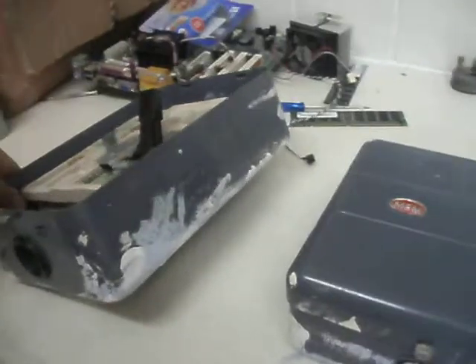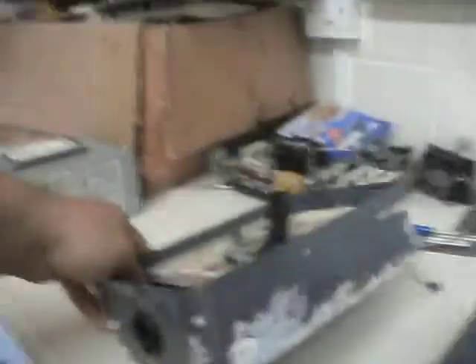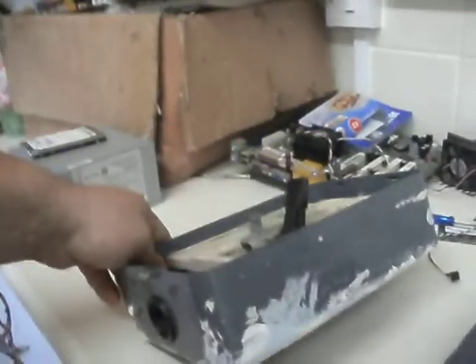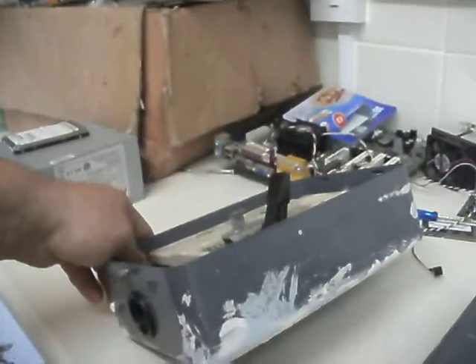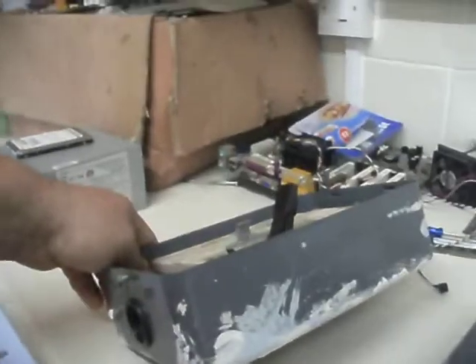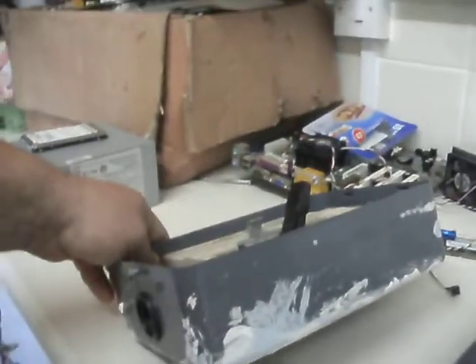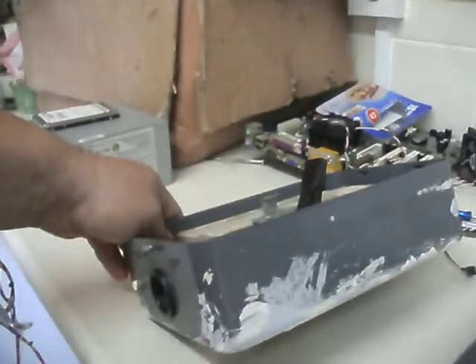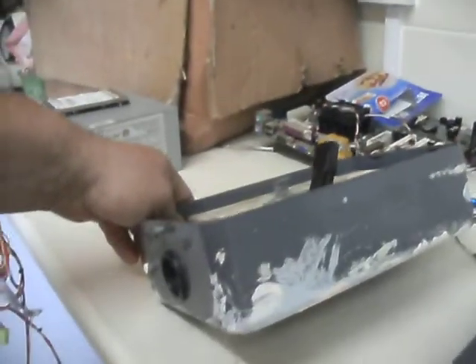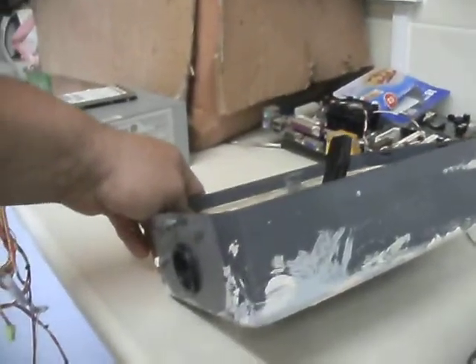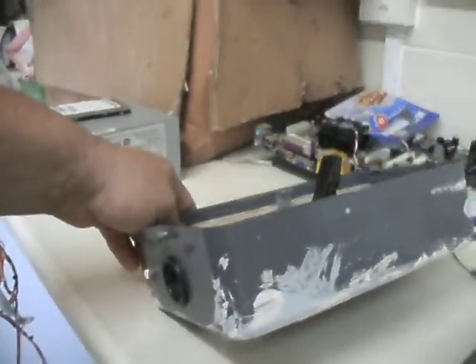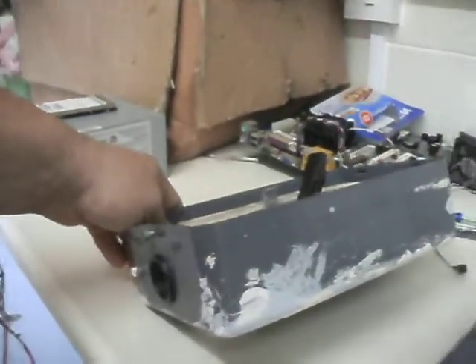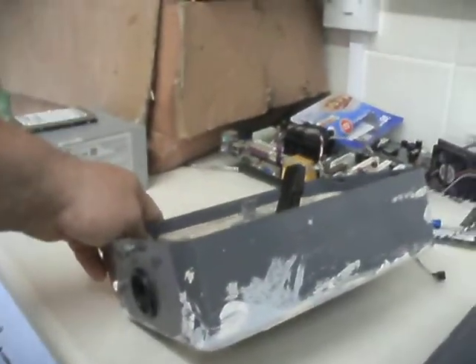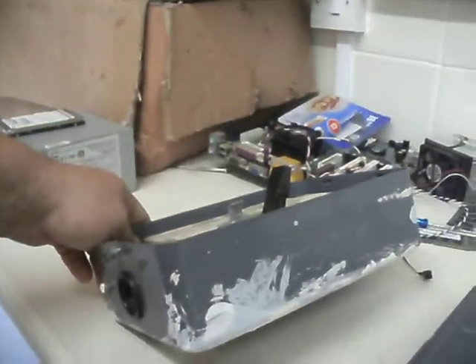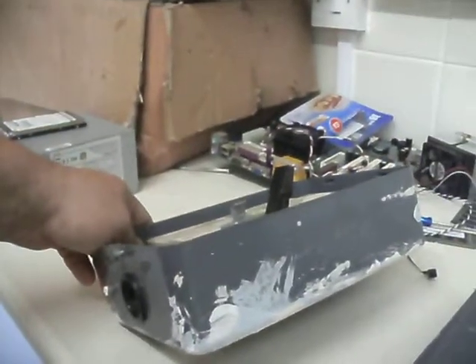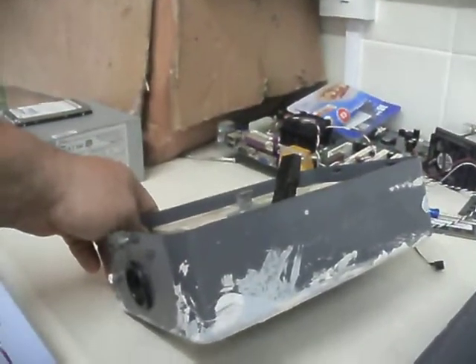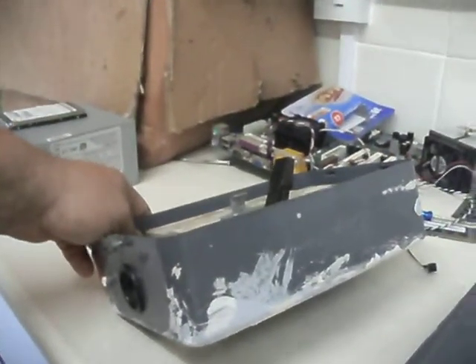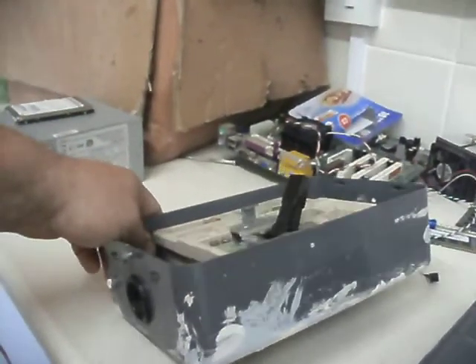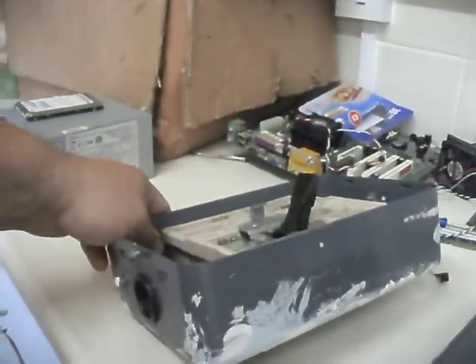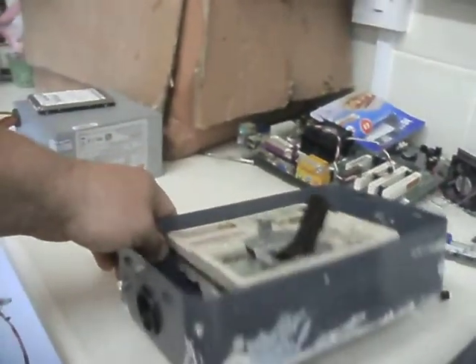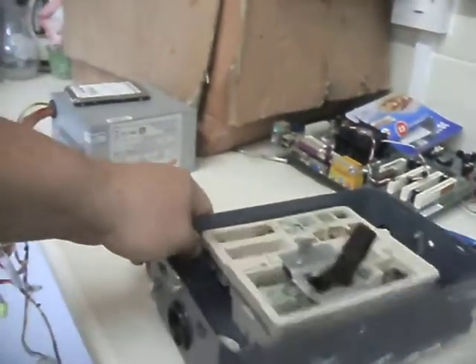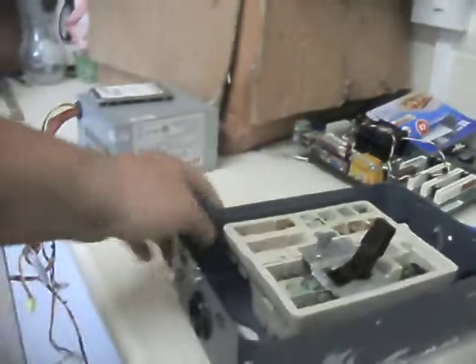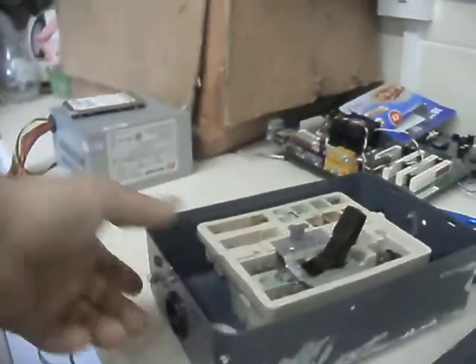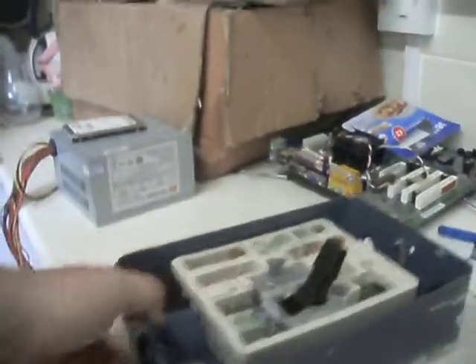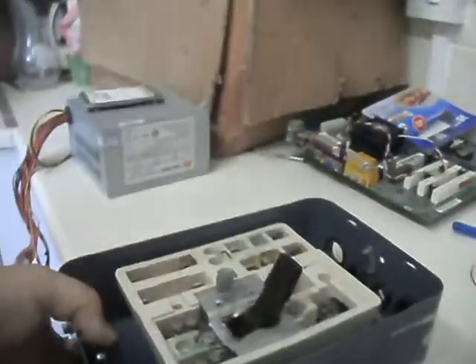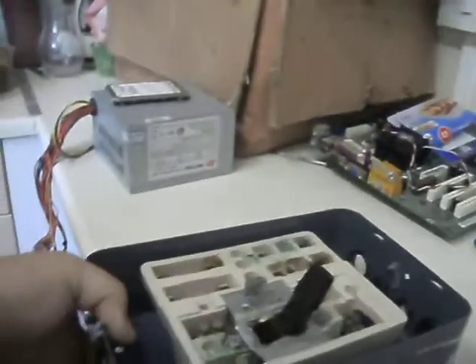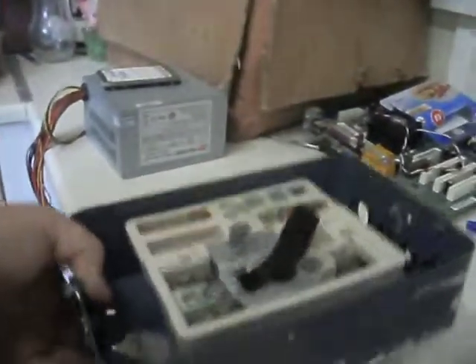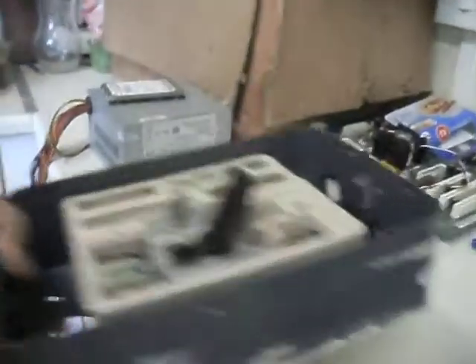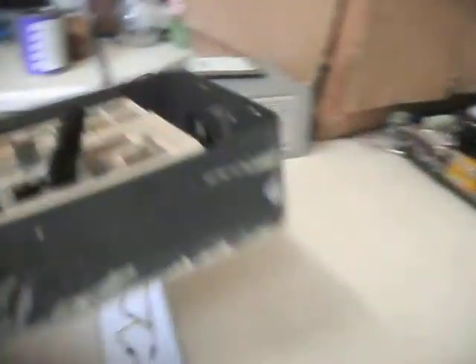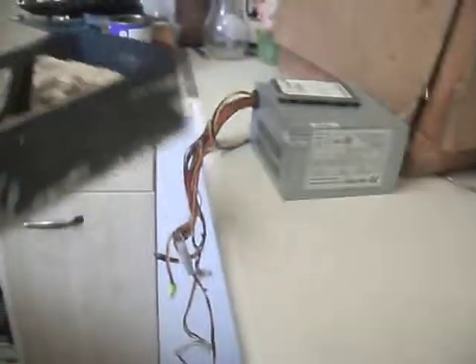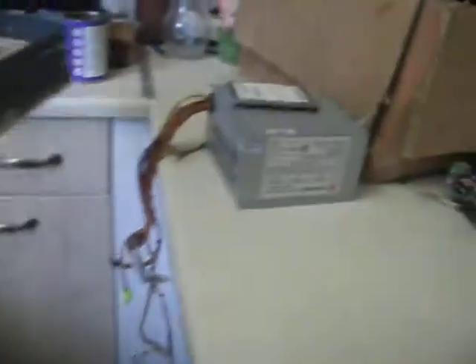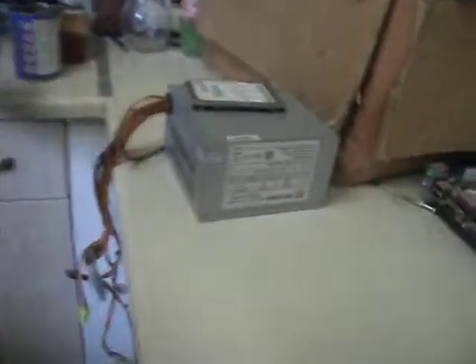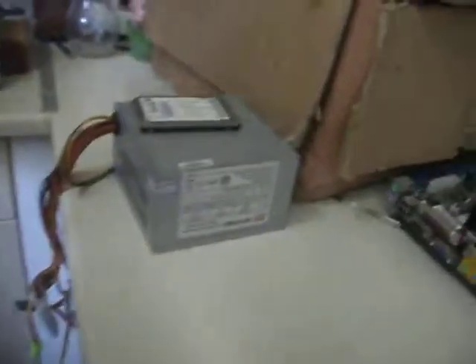Someone was a bit careless when they were decorating, which is why I'm guessing this was probably in a house somewhere that was probably recently re-wired.